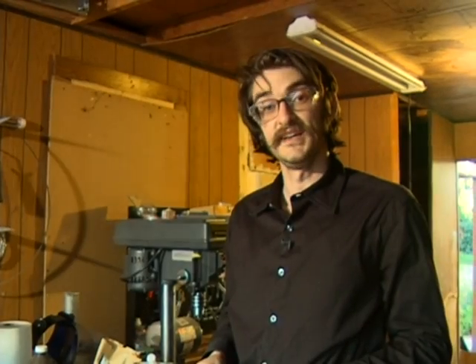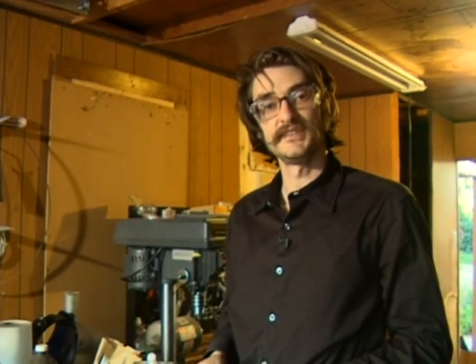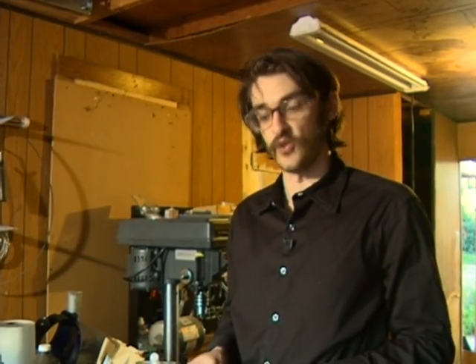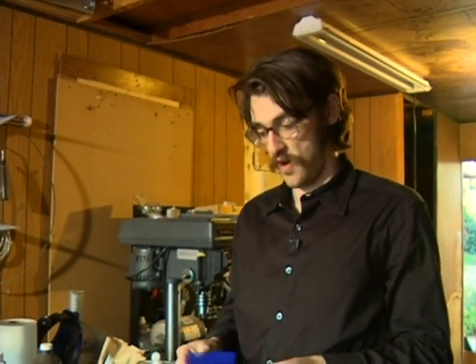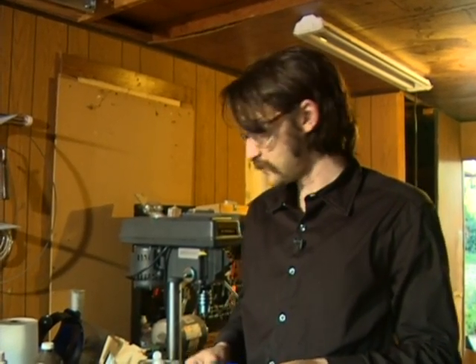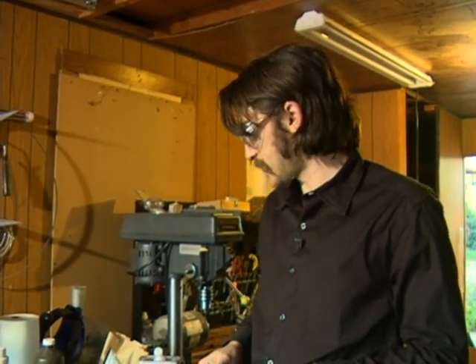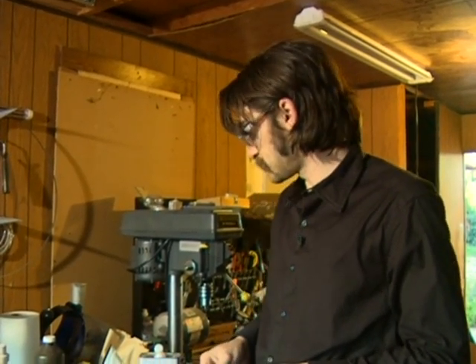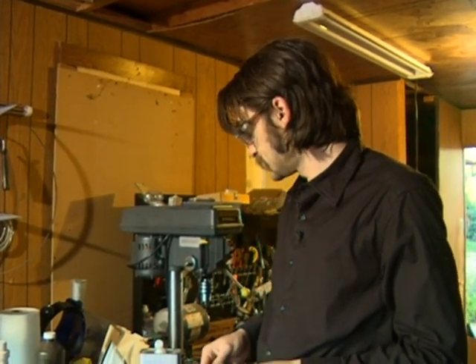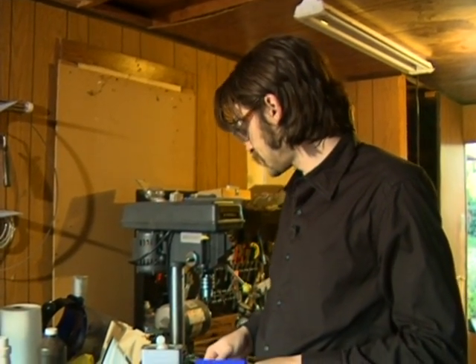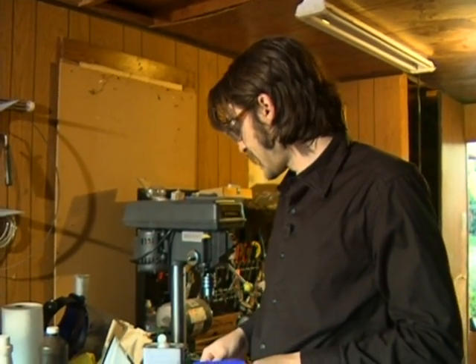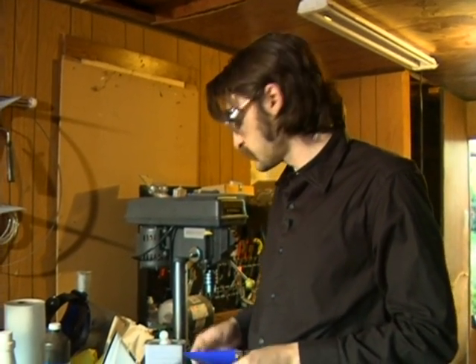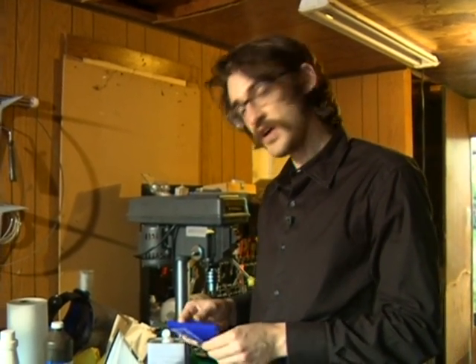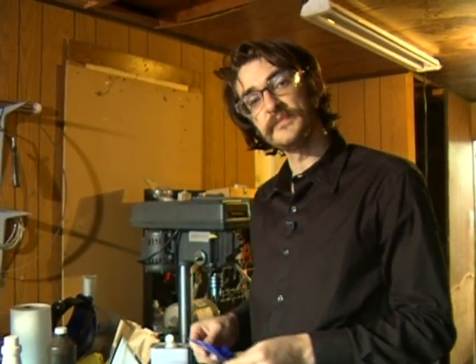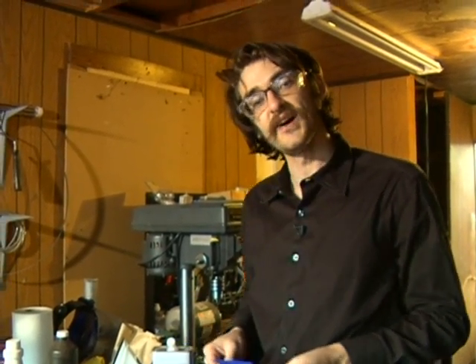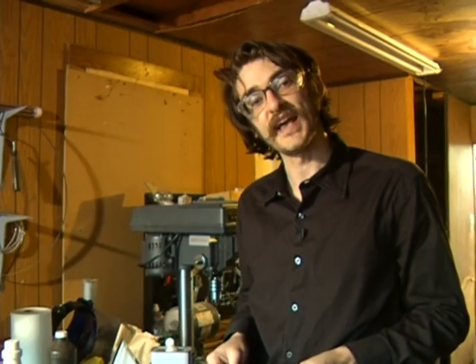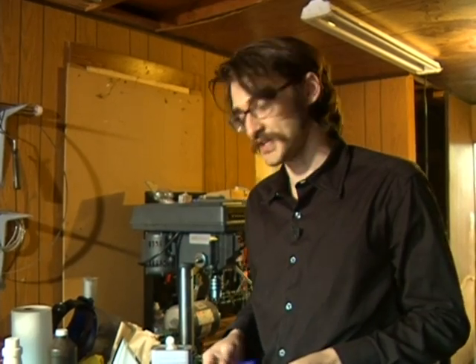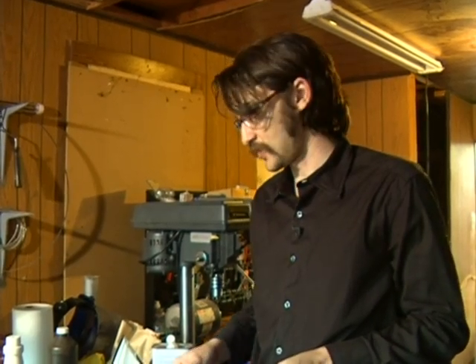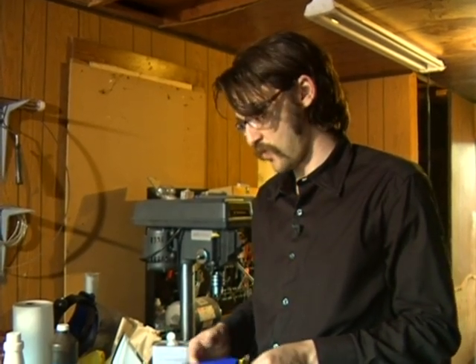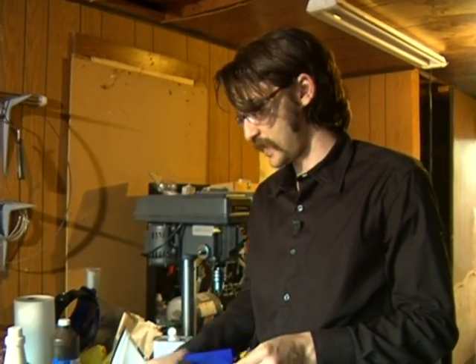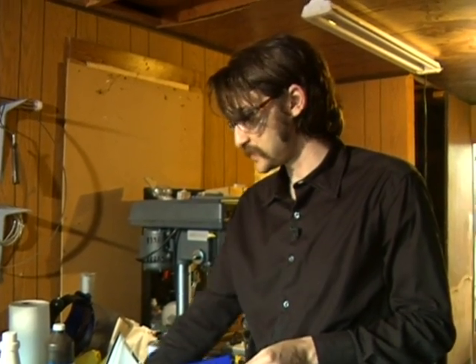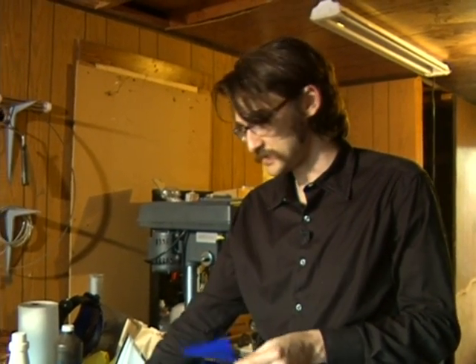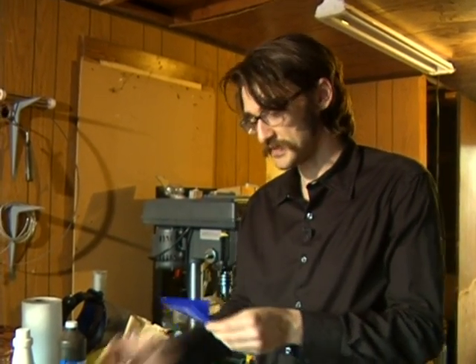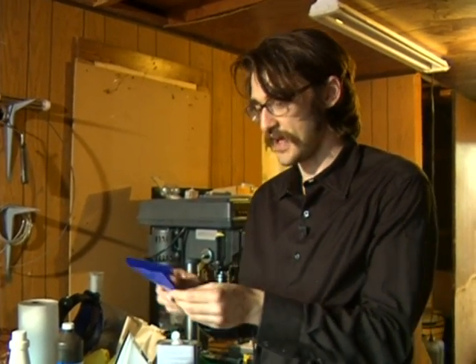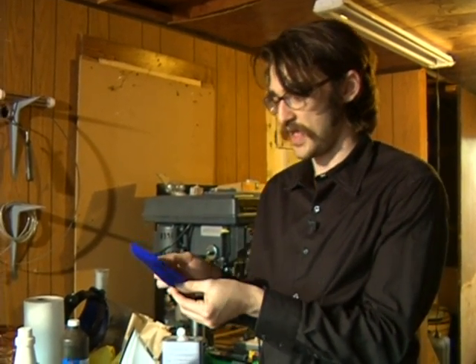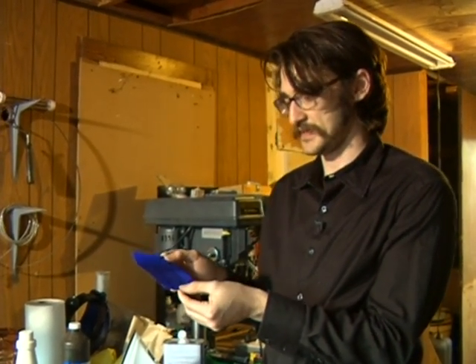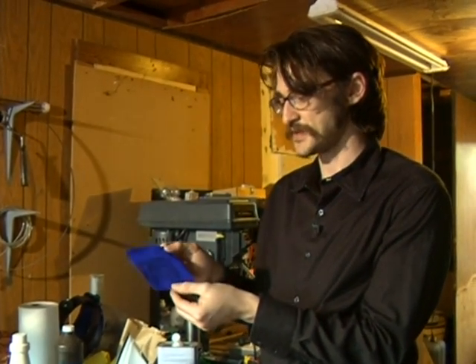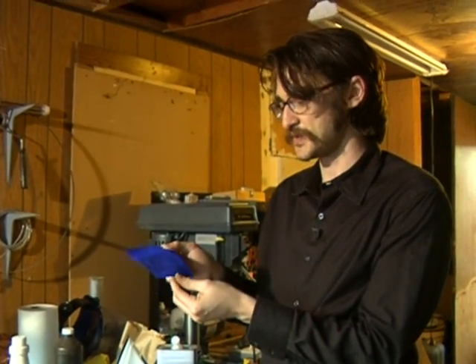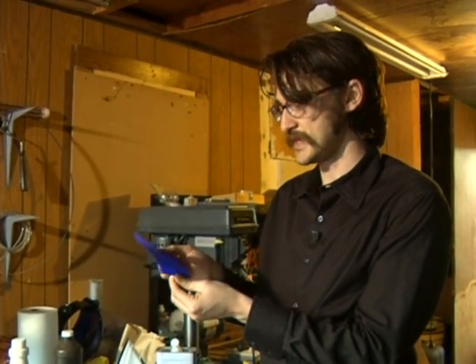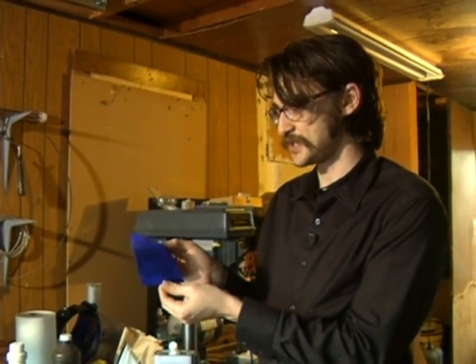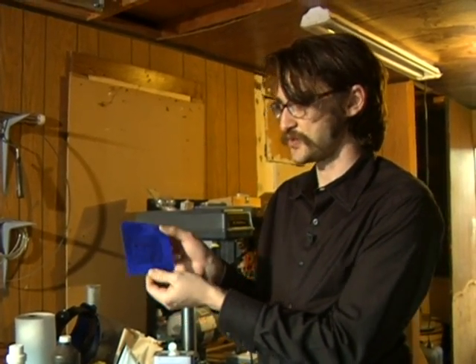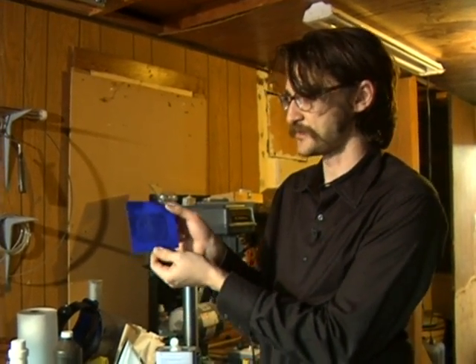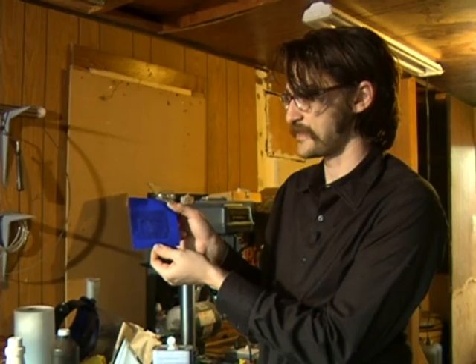This is Loren Parker for Expert Village and we're talking about etching a circuit board. I'm going to talk specifically now about this laser jet transfer method.